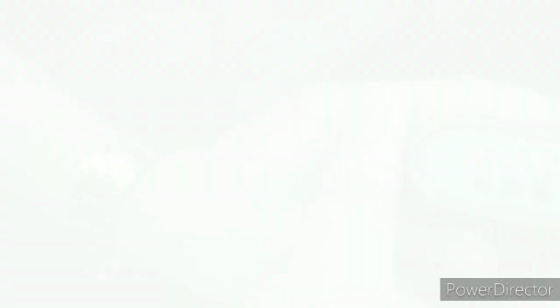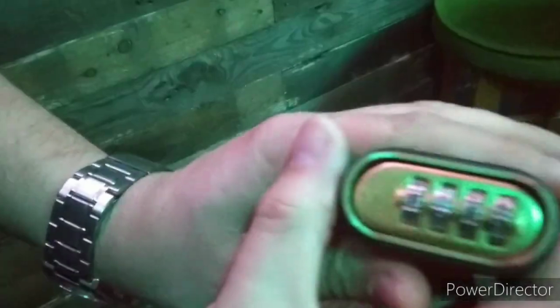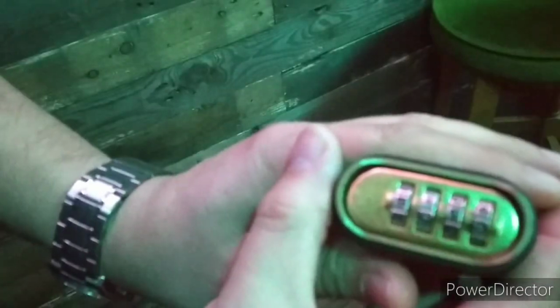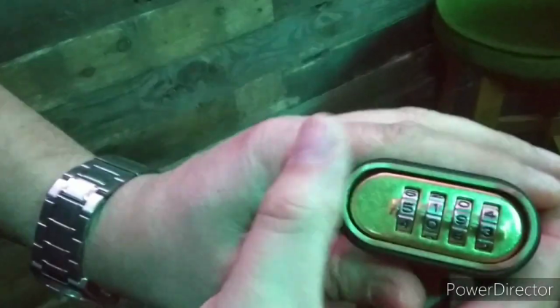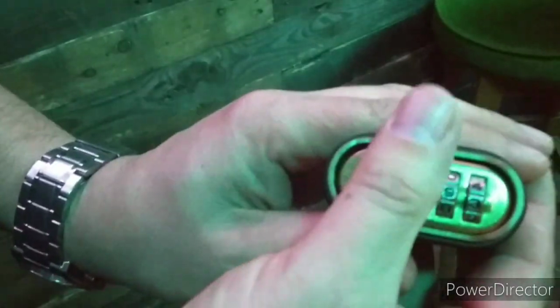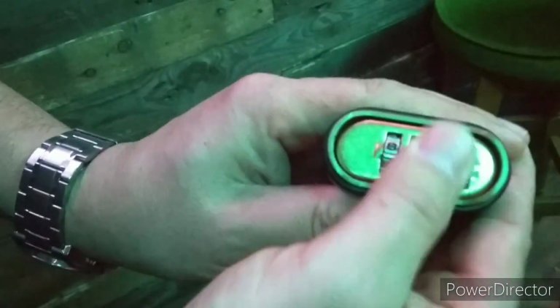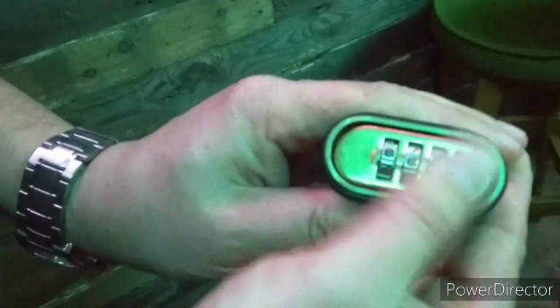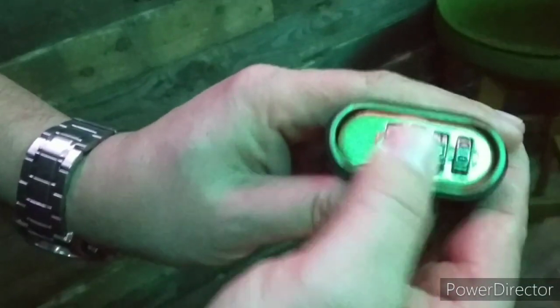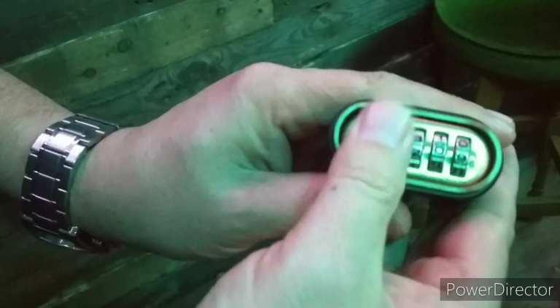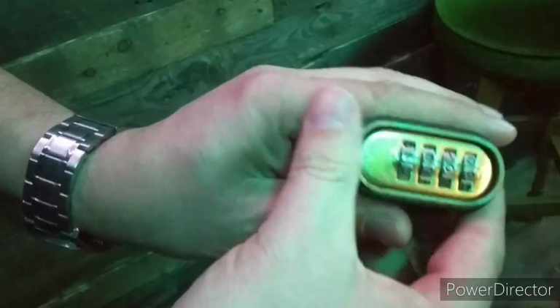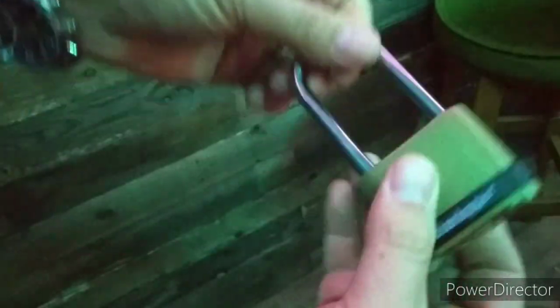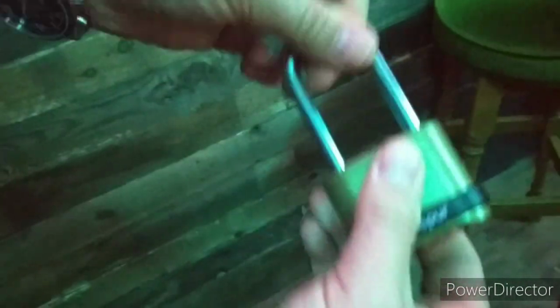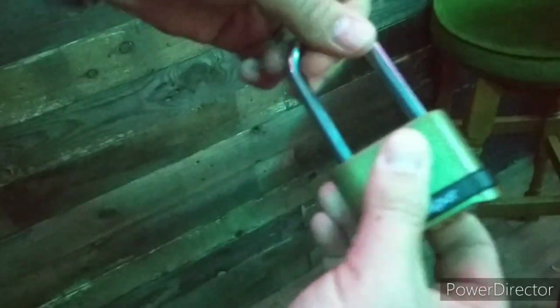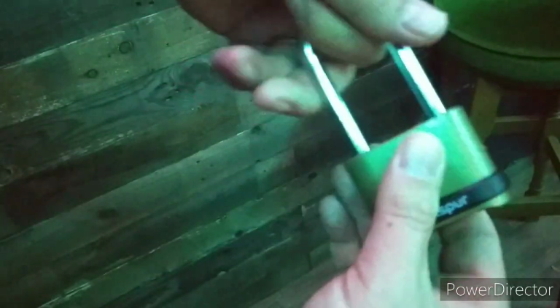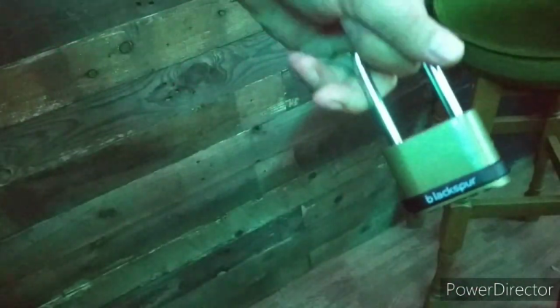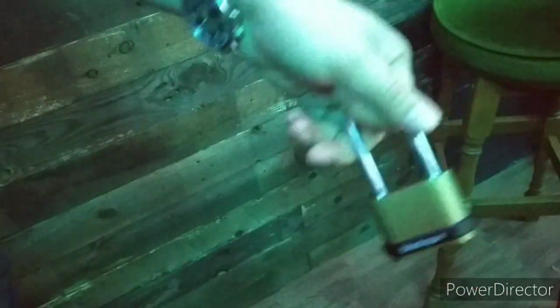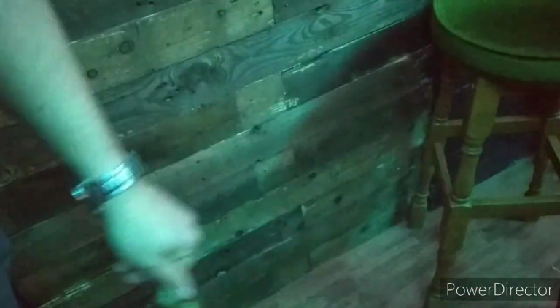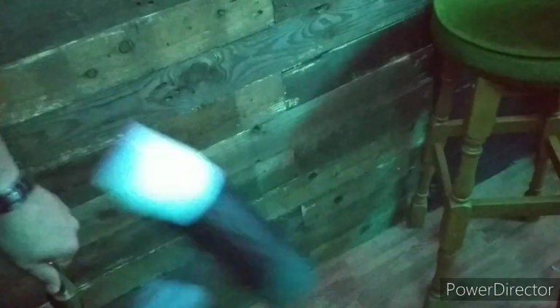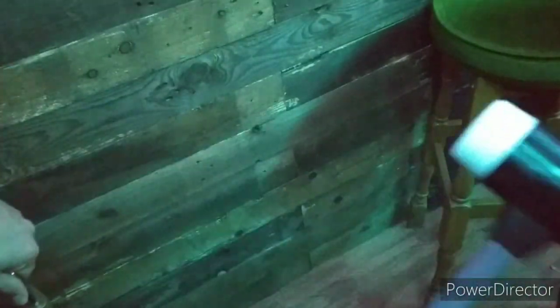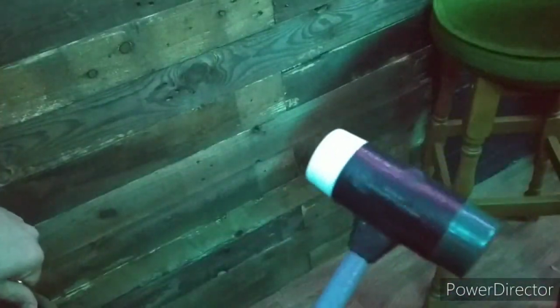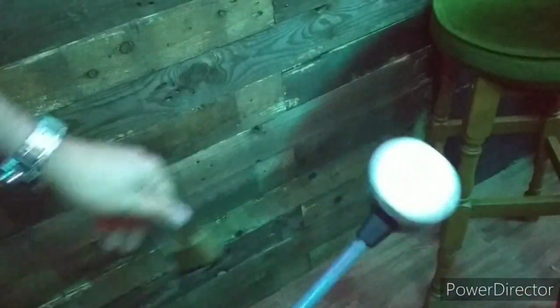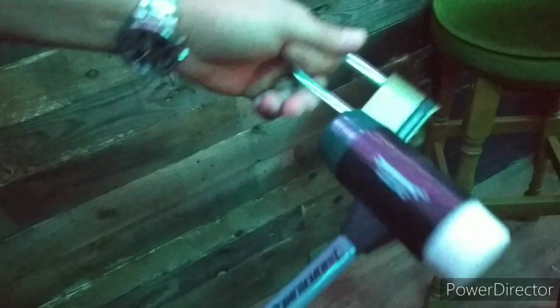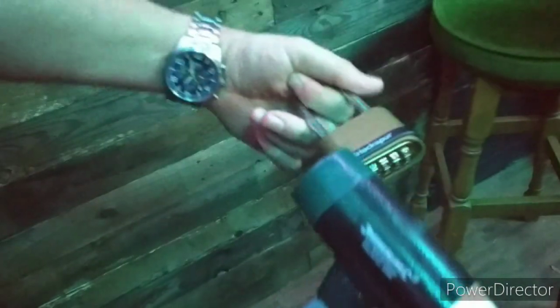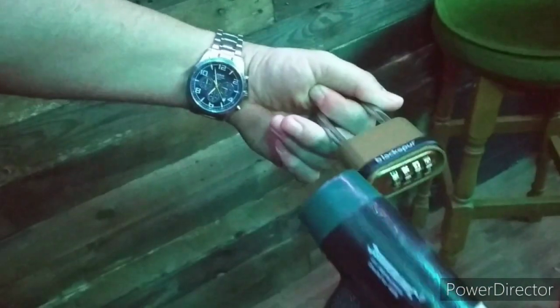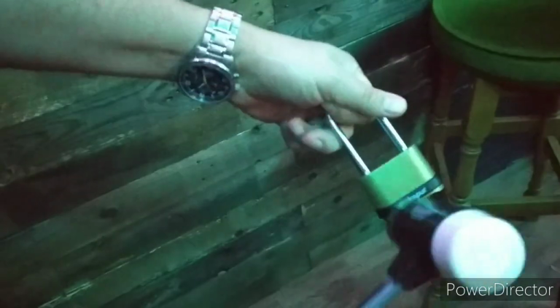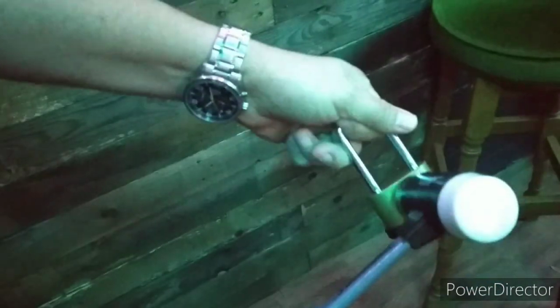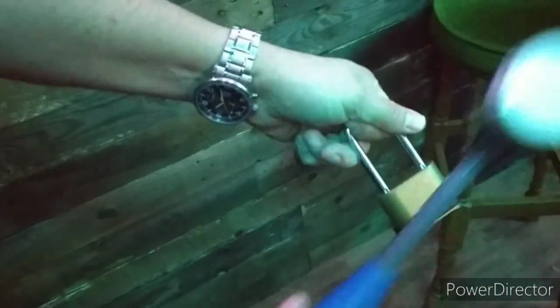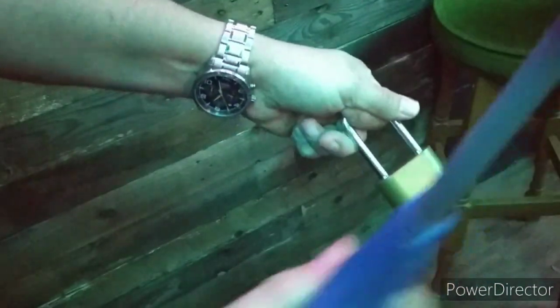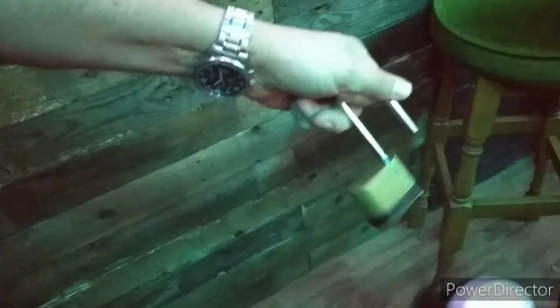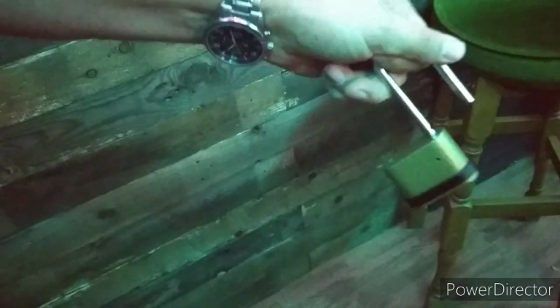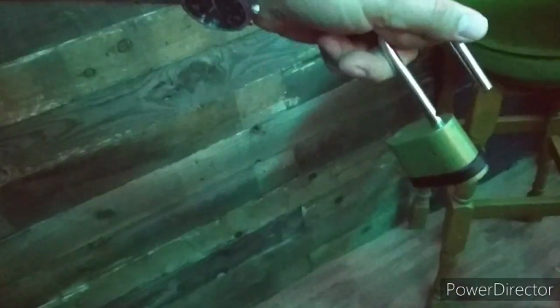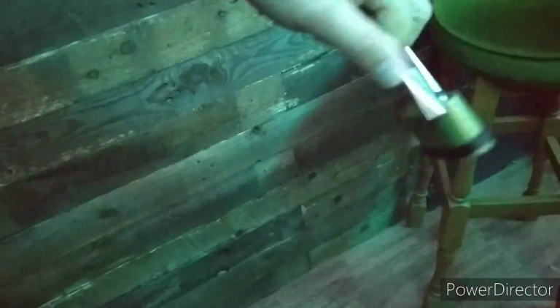Now for the bit you have all been waiting for — a violent bypass. Lock's locked. Hit with a hammer. Unlocked.